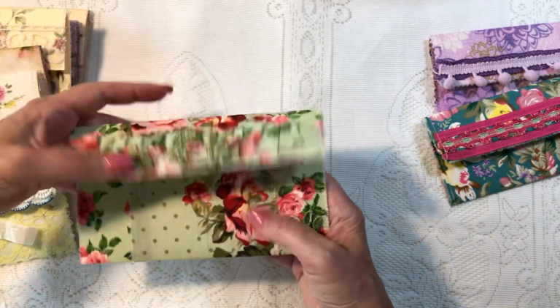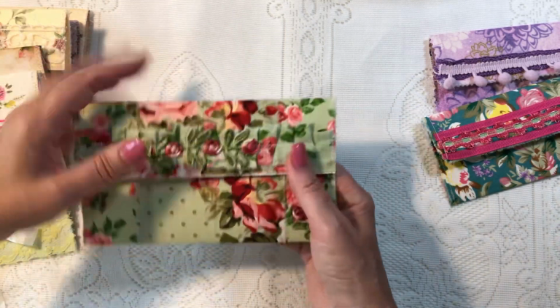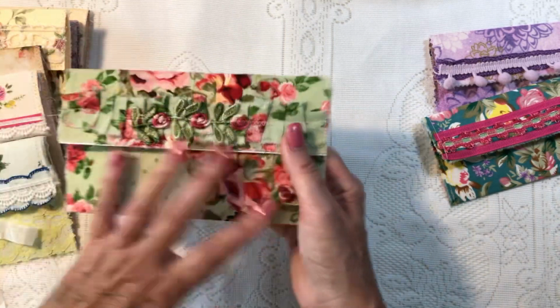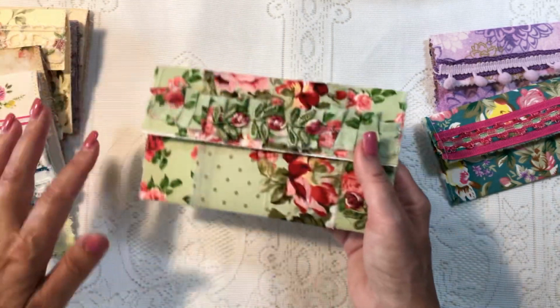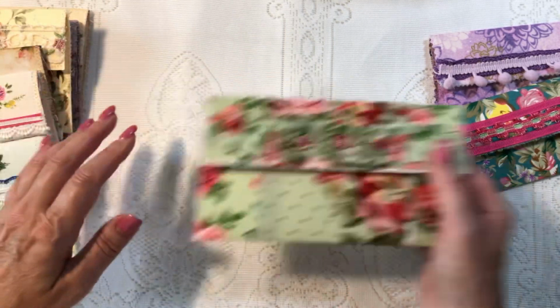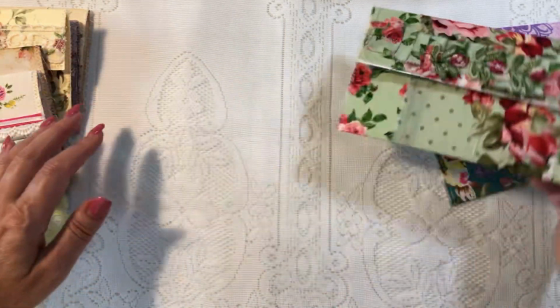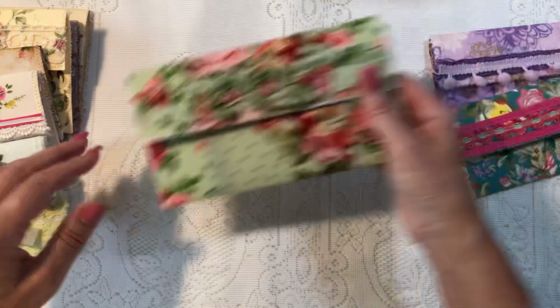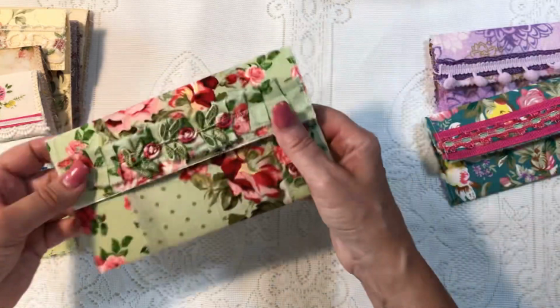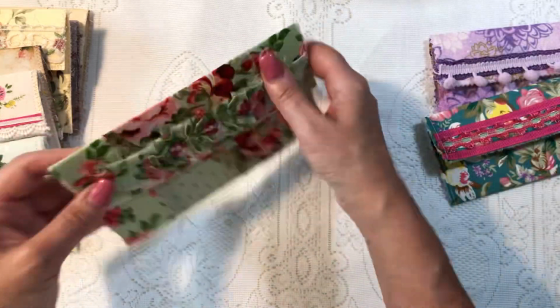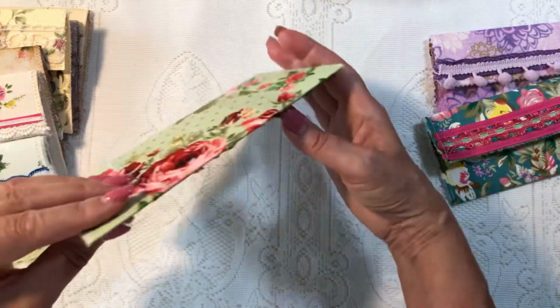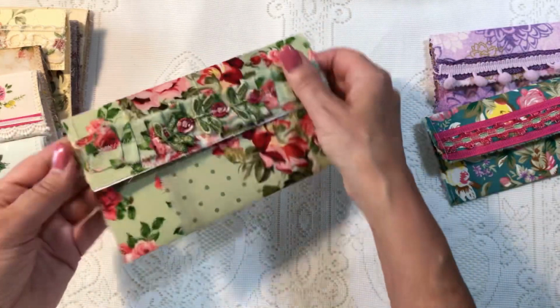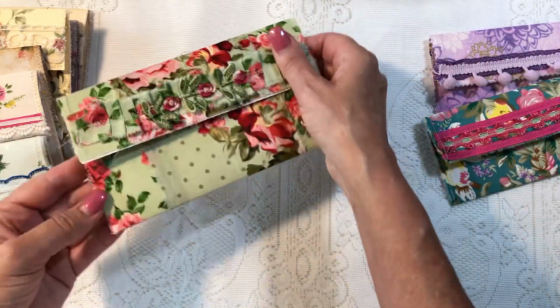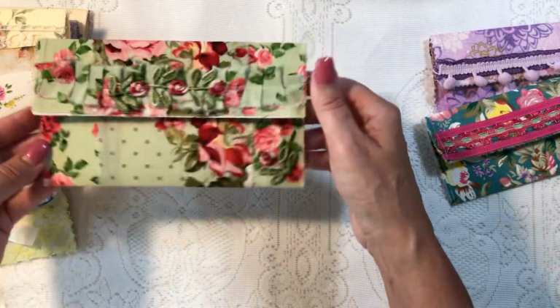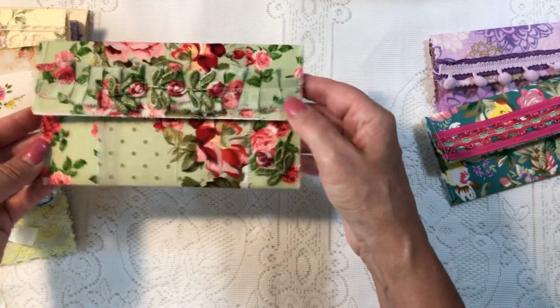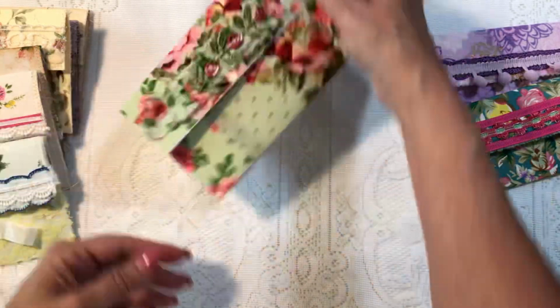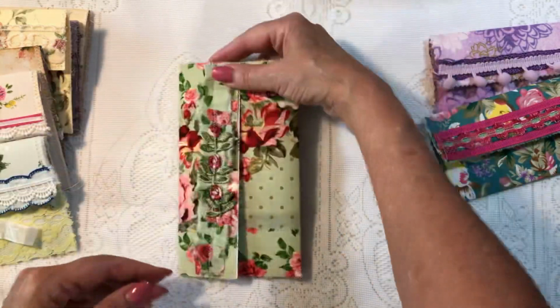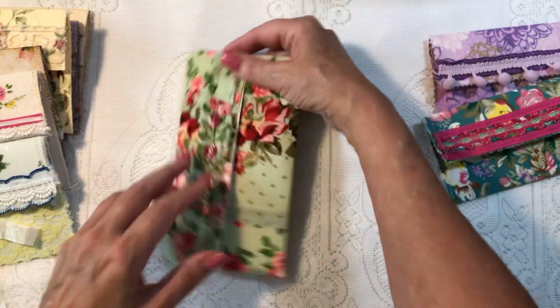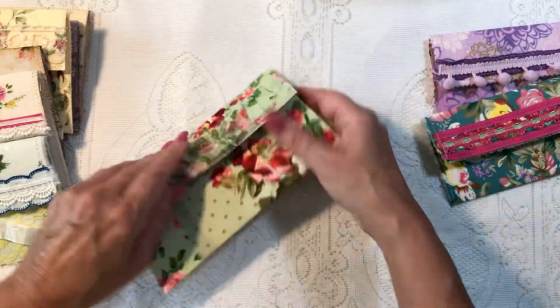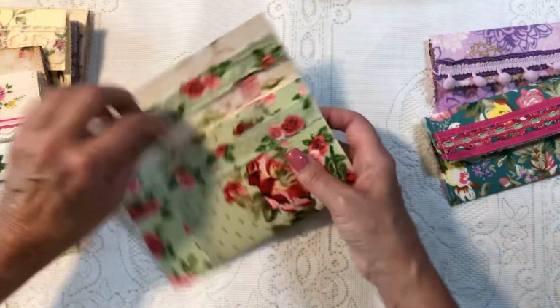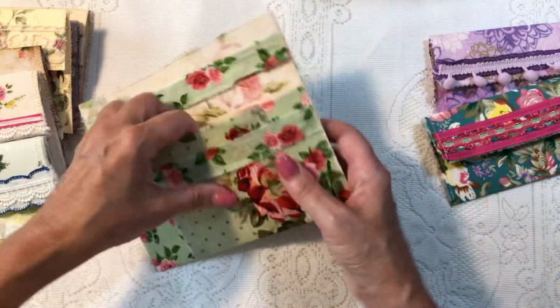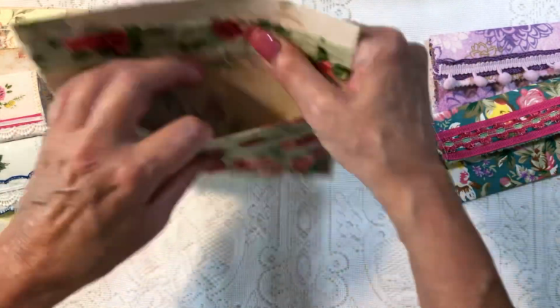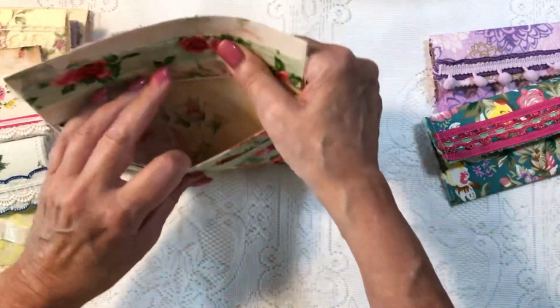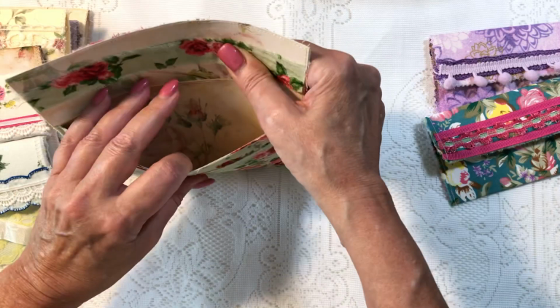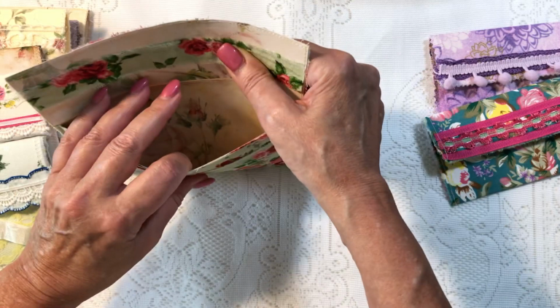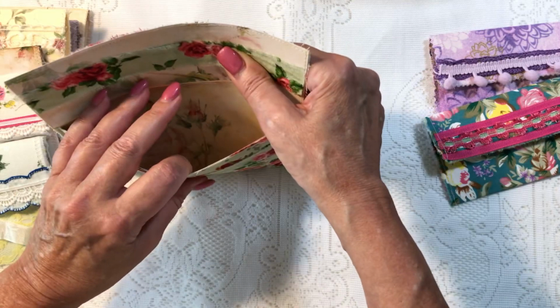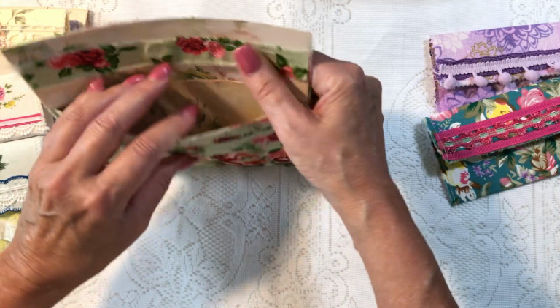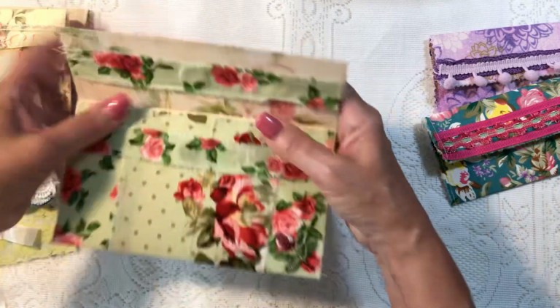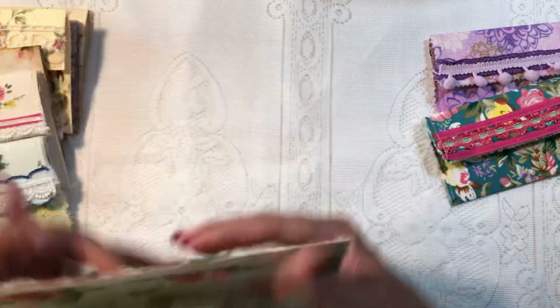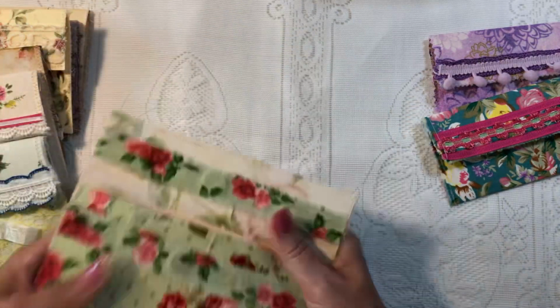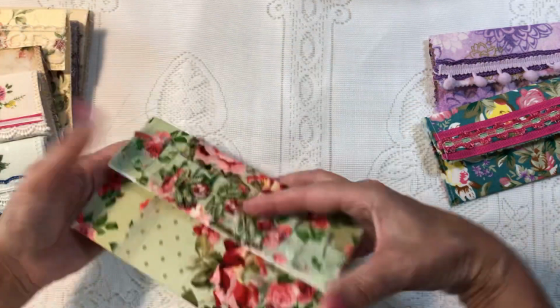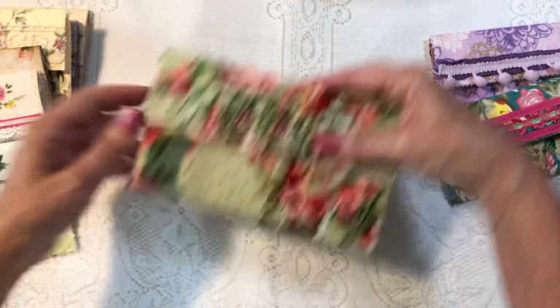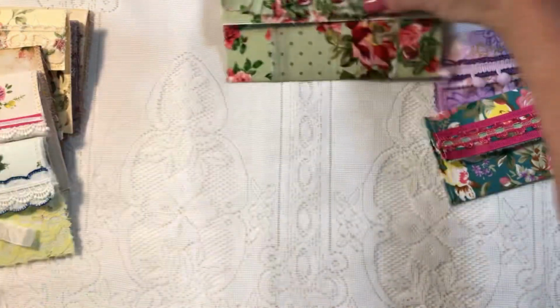You can dress these up or dress them down any way you want. They're nice and compact and they slip right into a pocket. You can see there's a good-size pocket there where you can put ephemera in them.